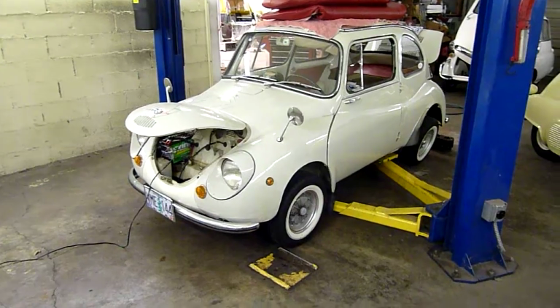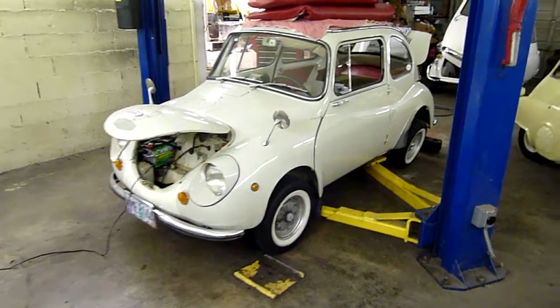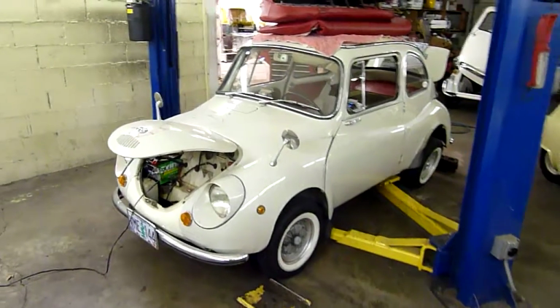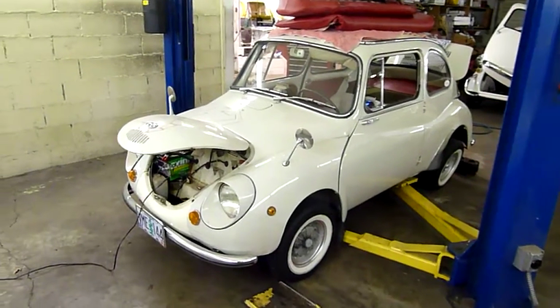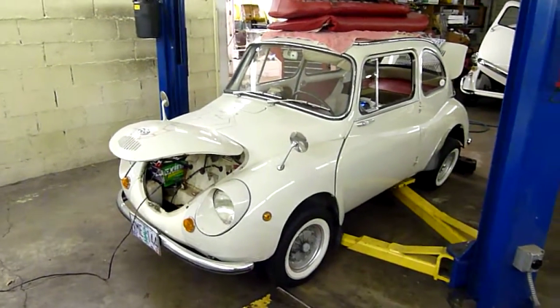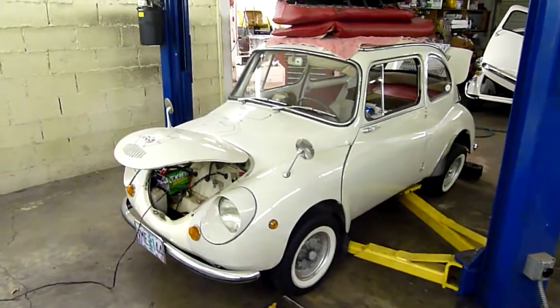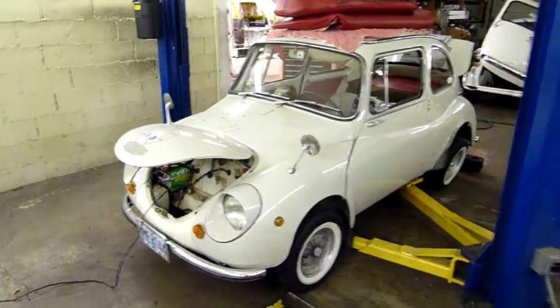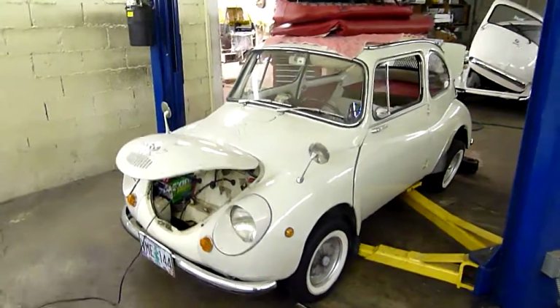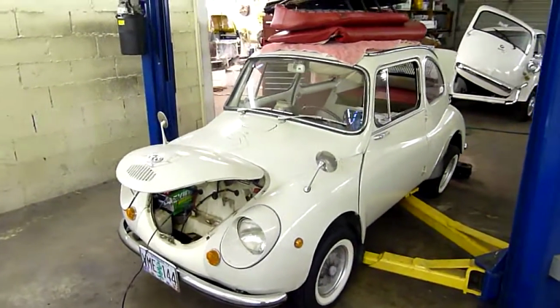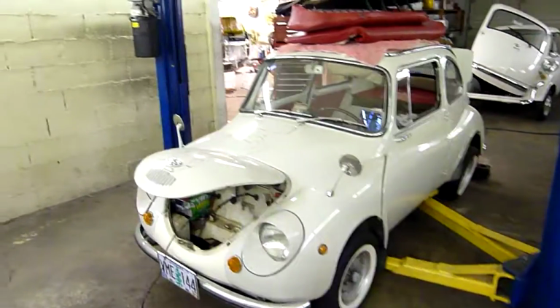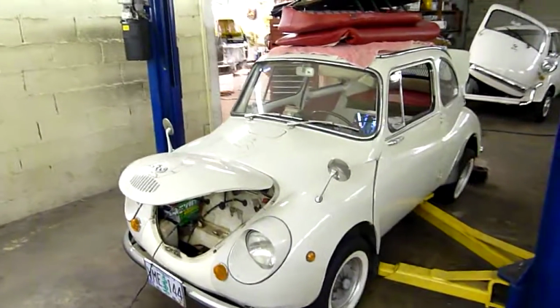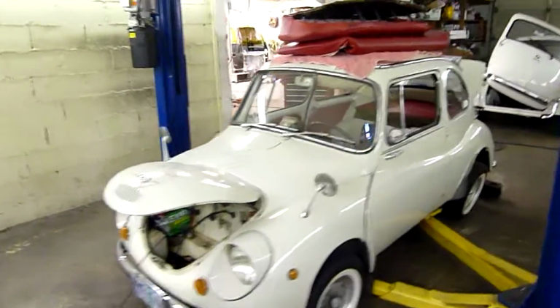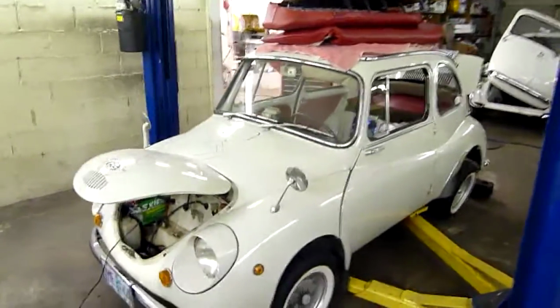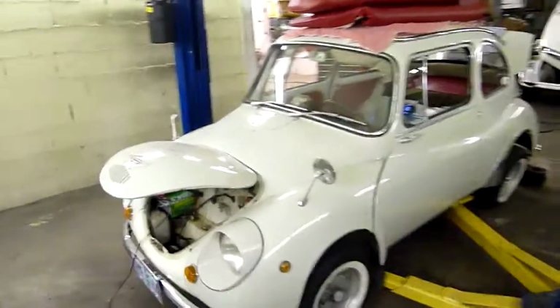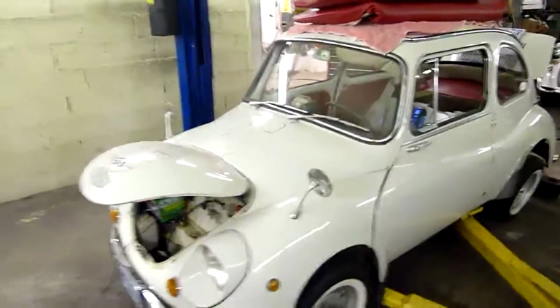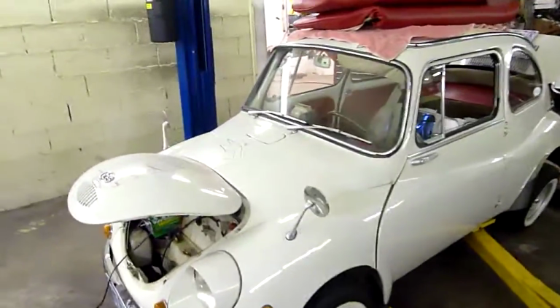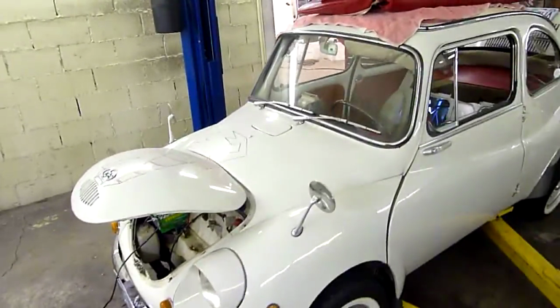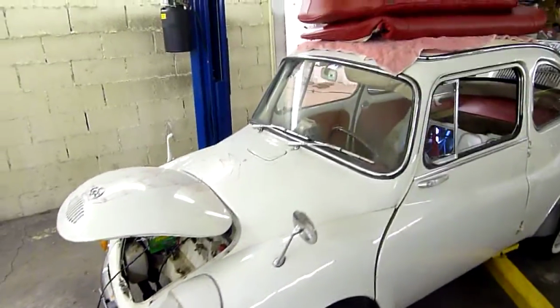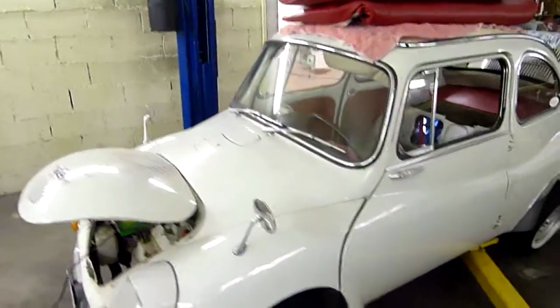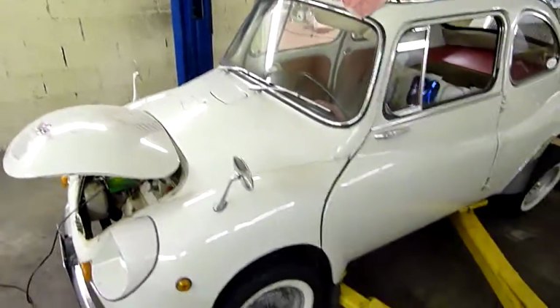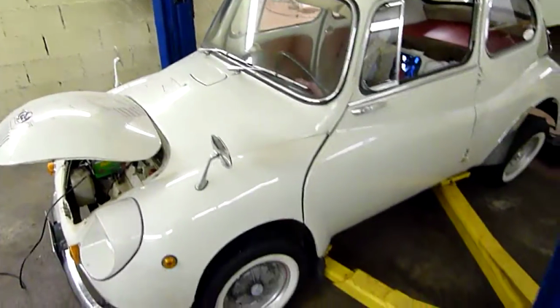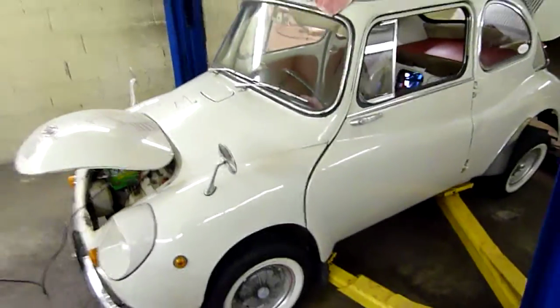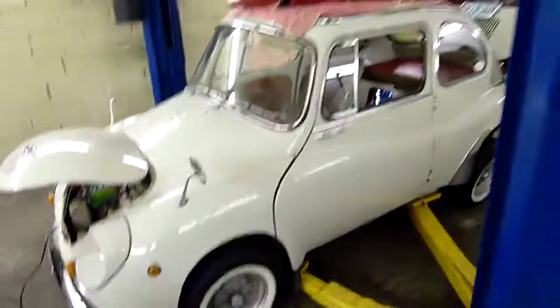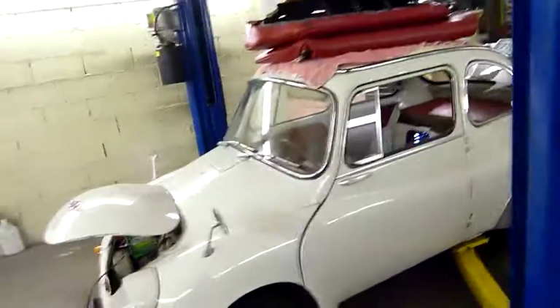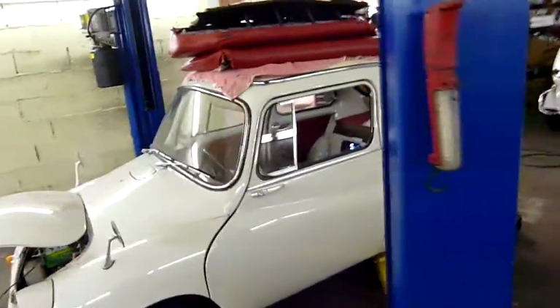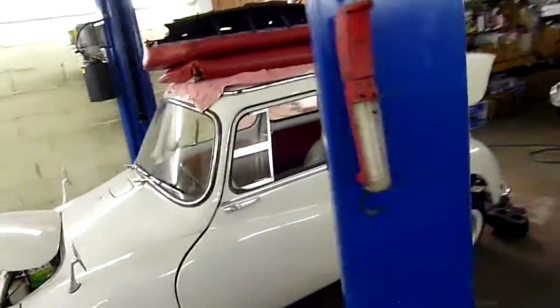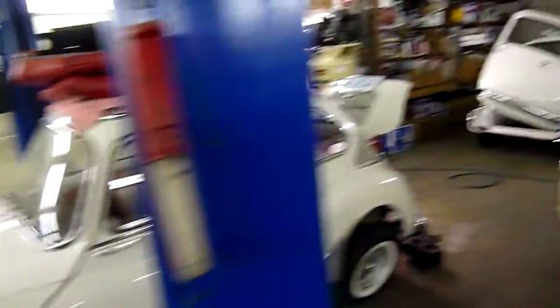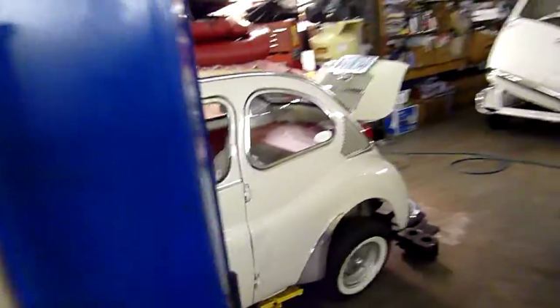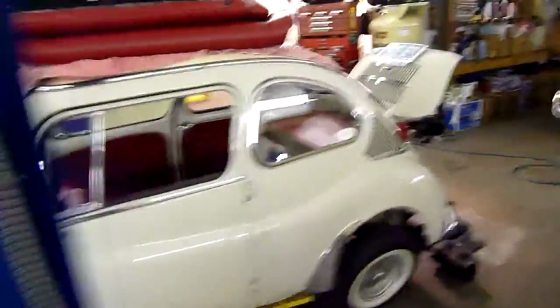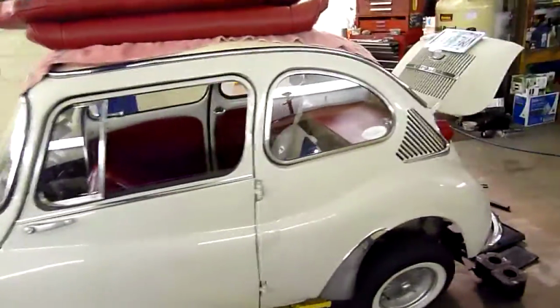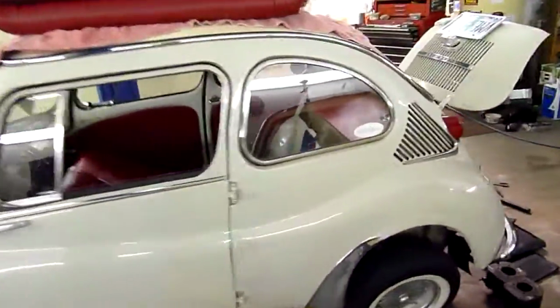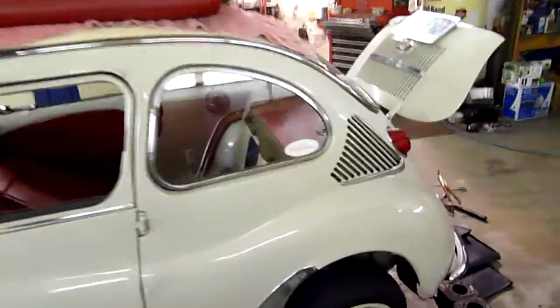Hey there! This is my beloved 1969 Subaru 360 sedan with the Scorpion on the hood. I love this little car and it's tuned — it's pretty fast.